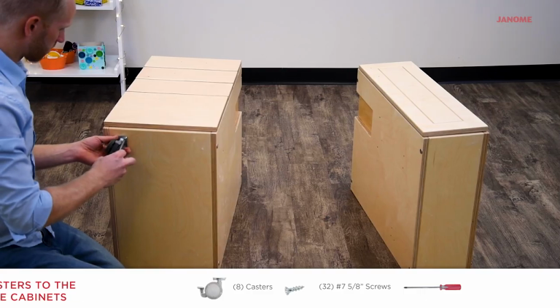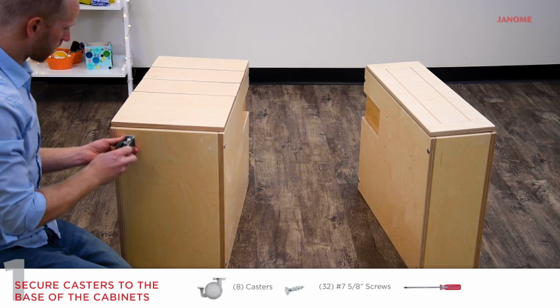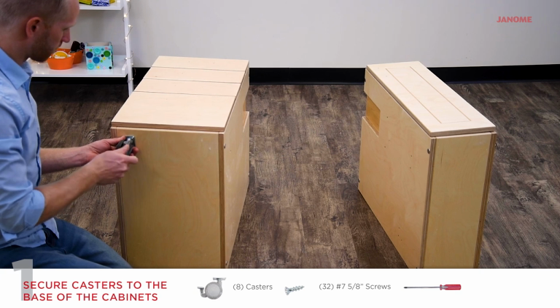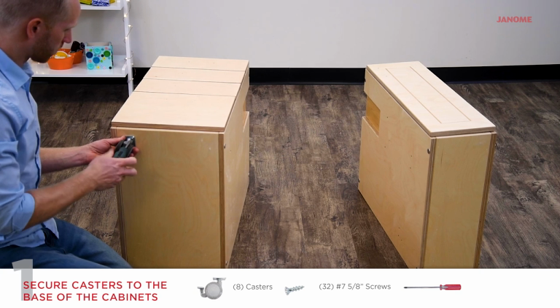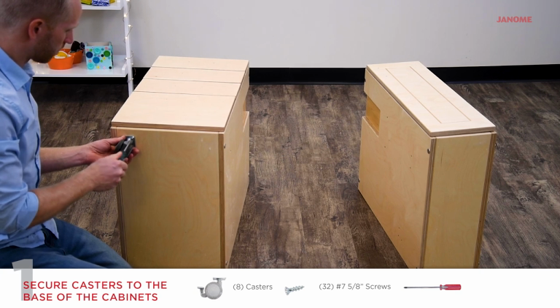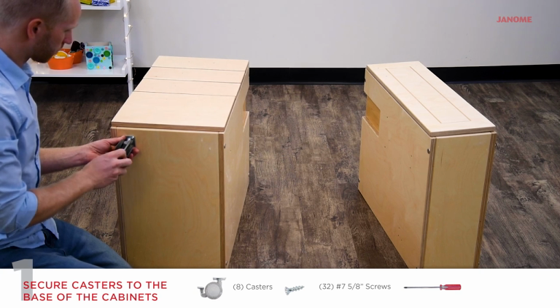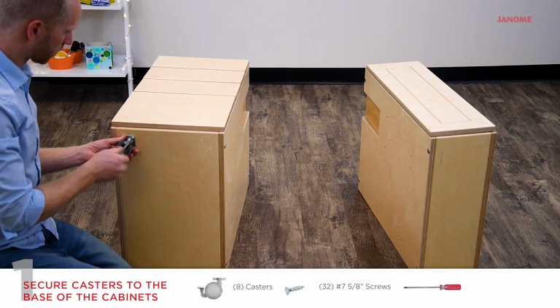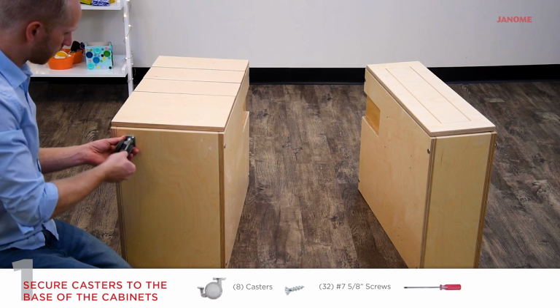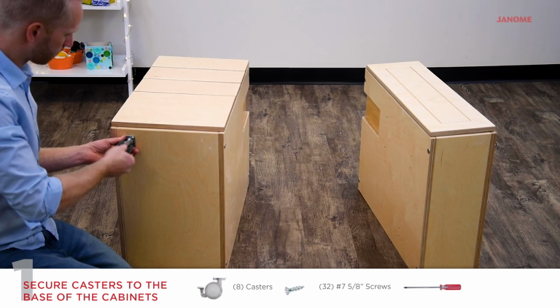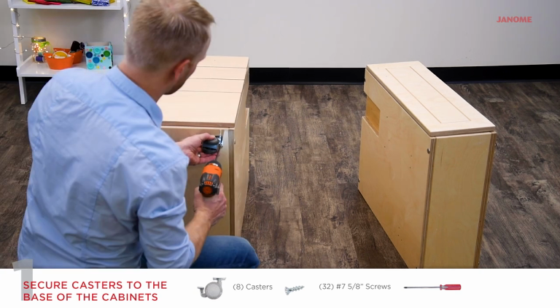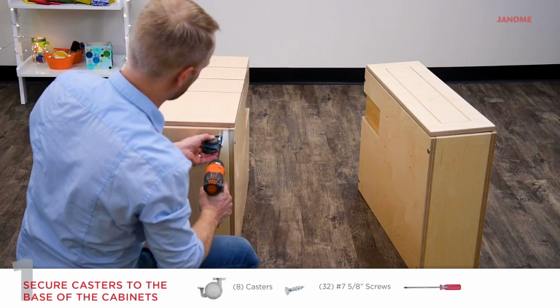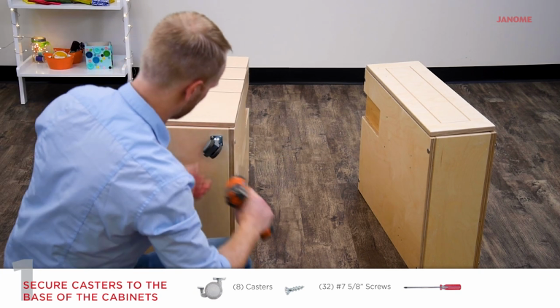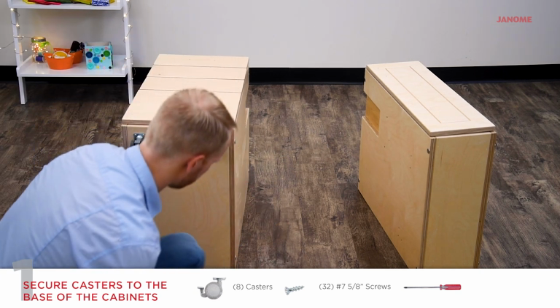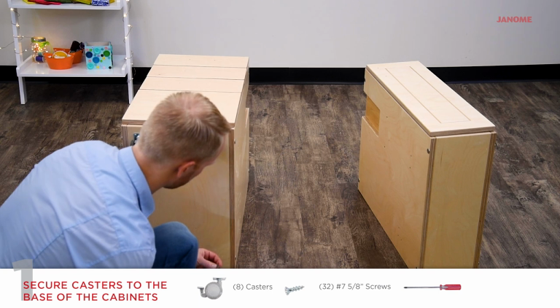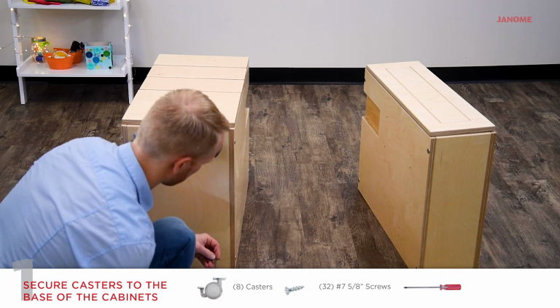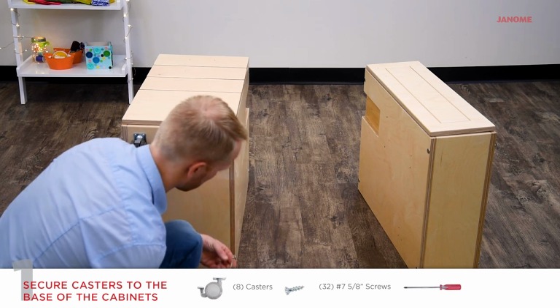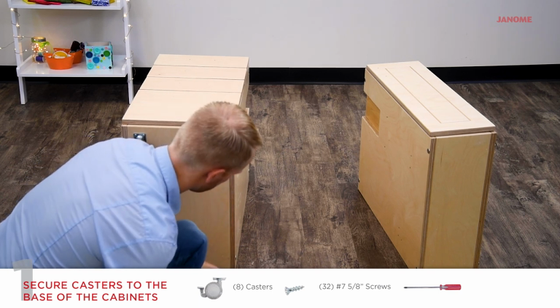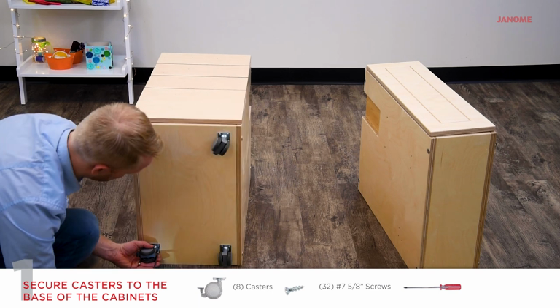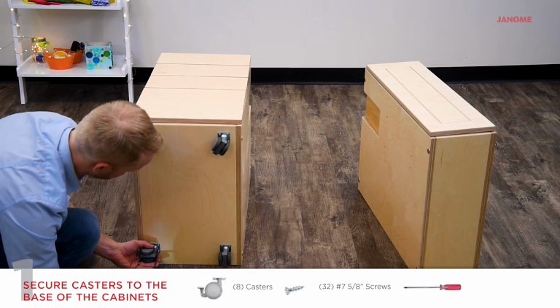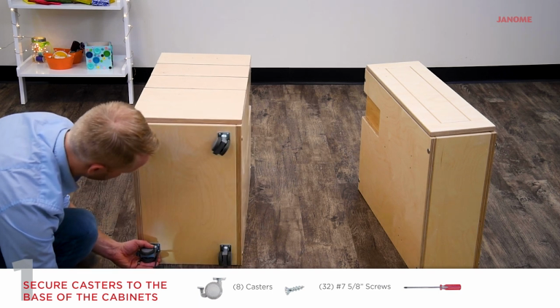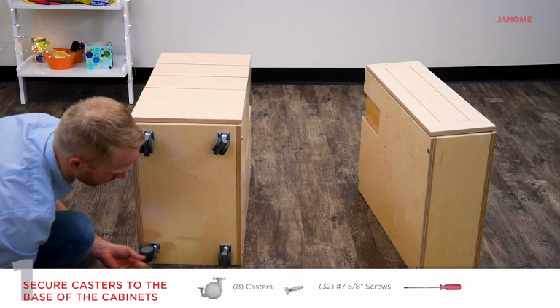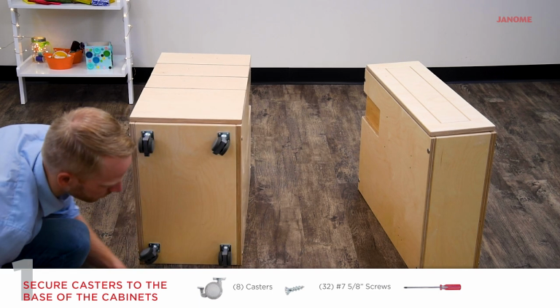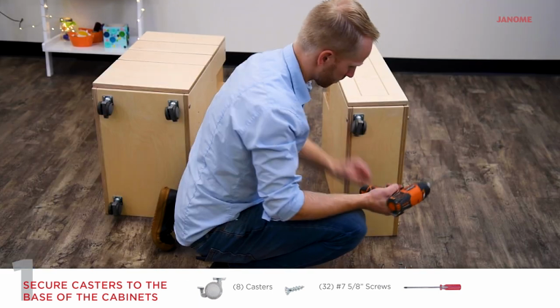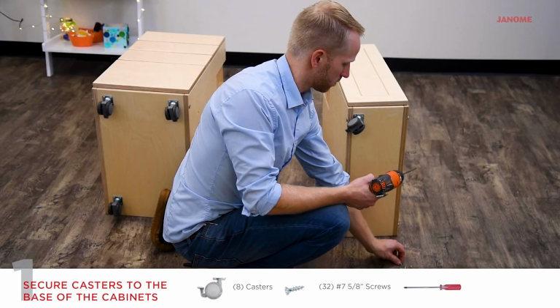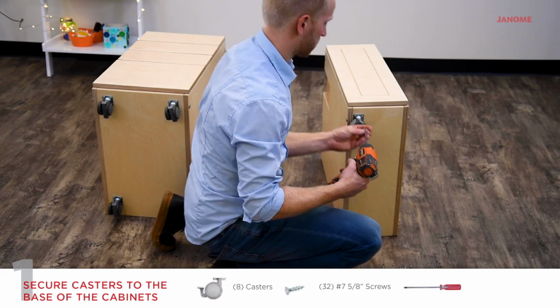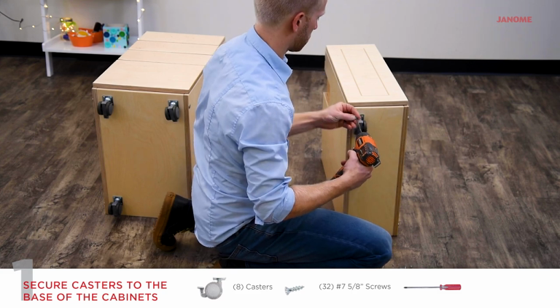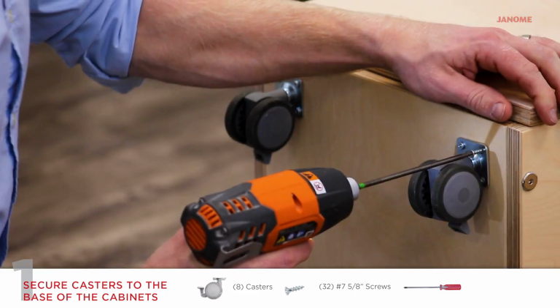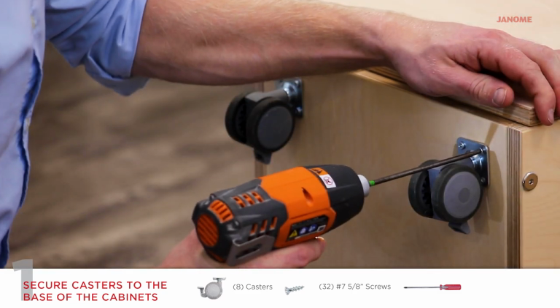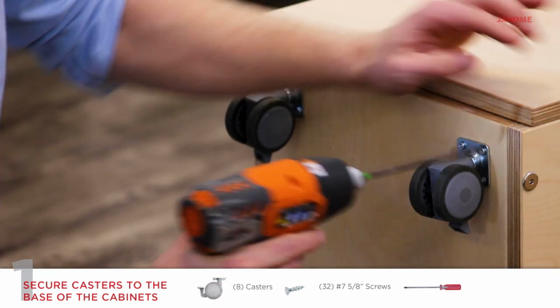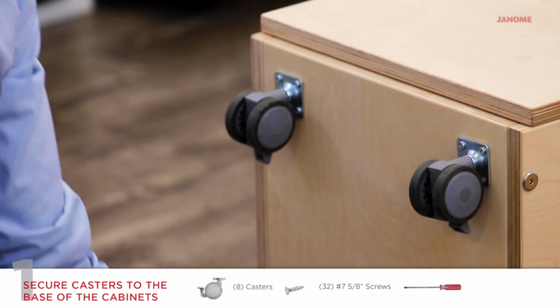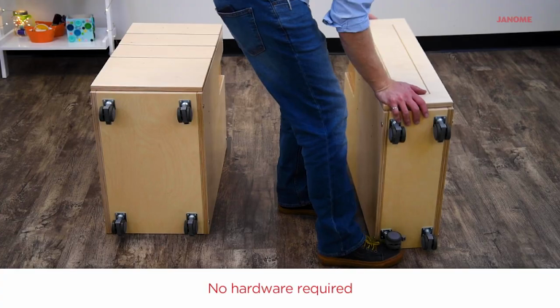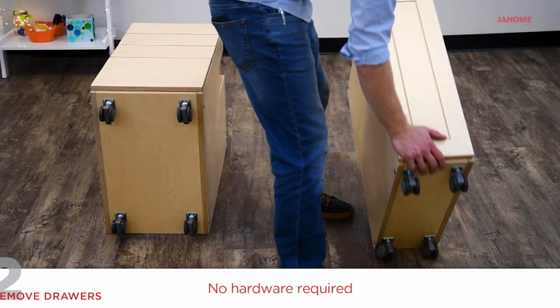Tip back both sets of cabinets and secure eight casters with four number seven five-eighth inch screws per caster using a phillips head screwdriver. Then tip up.